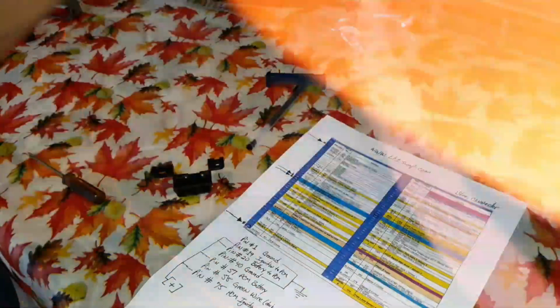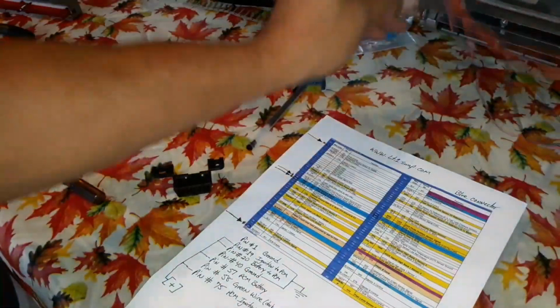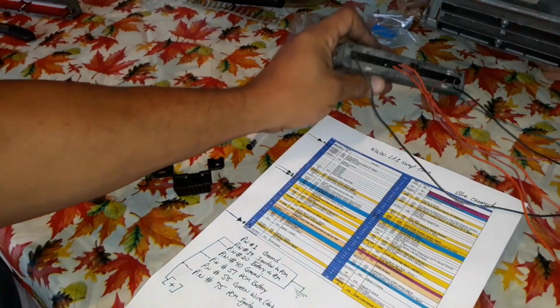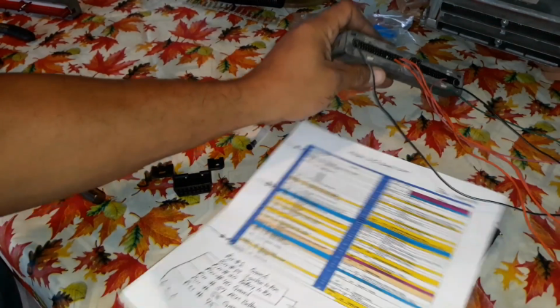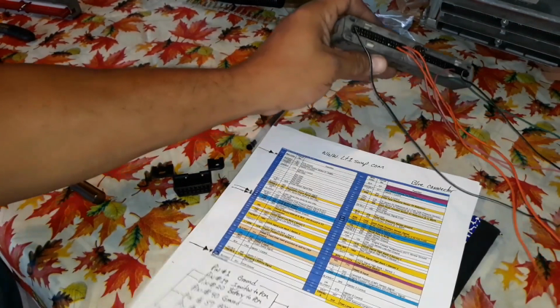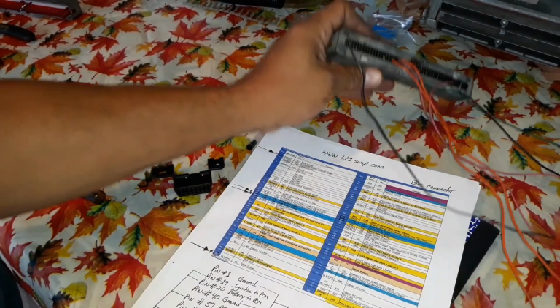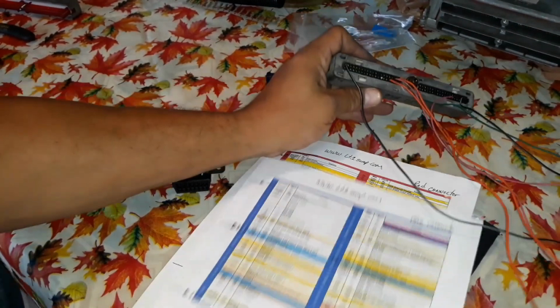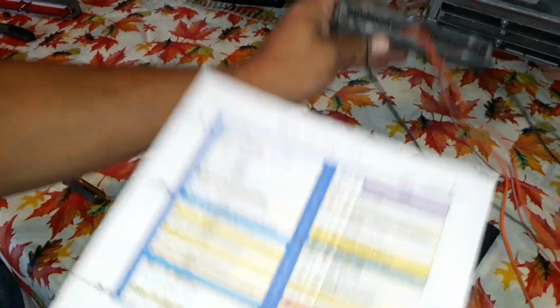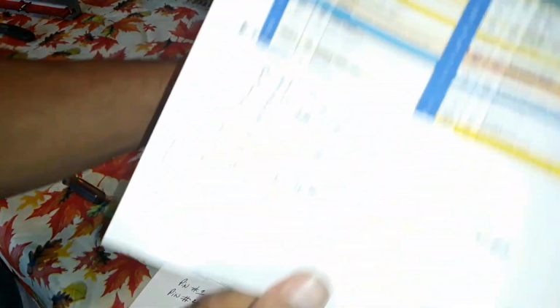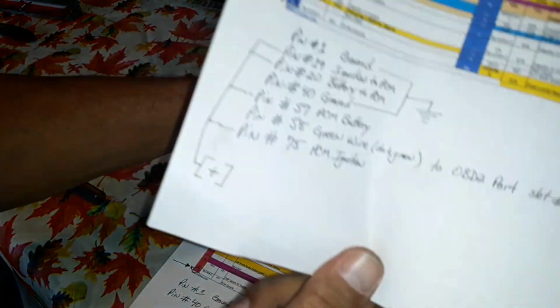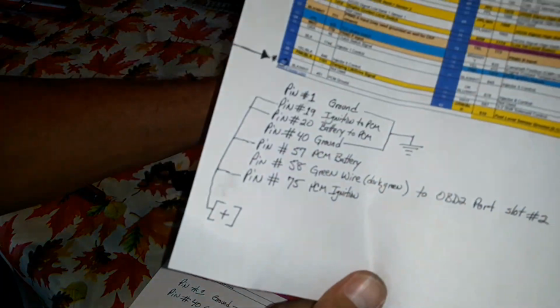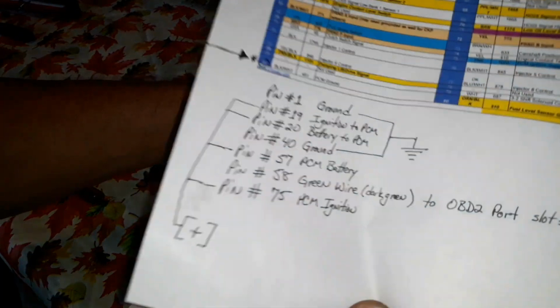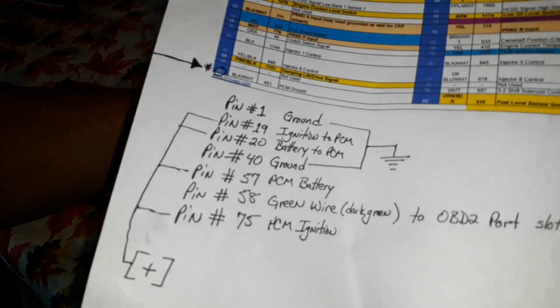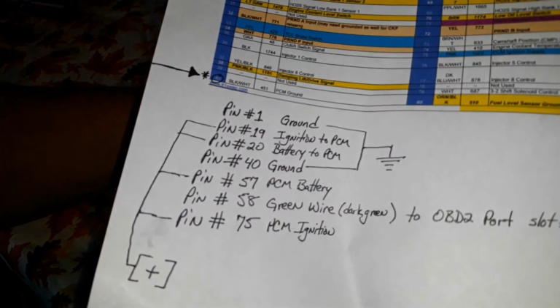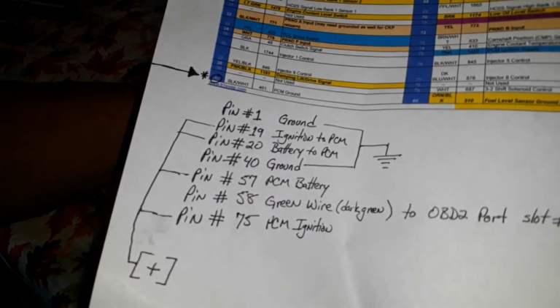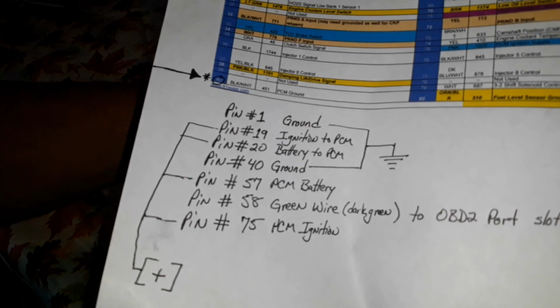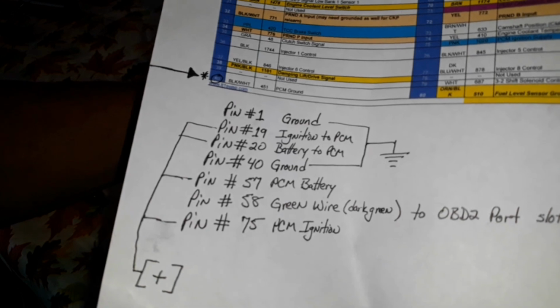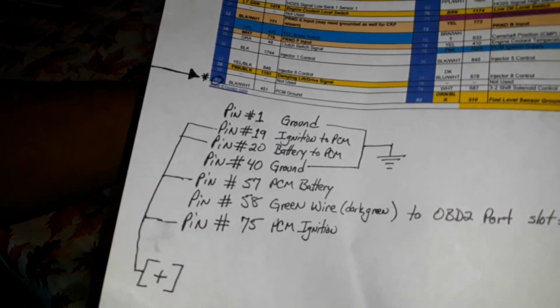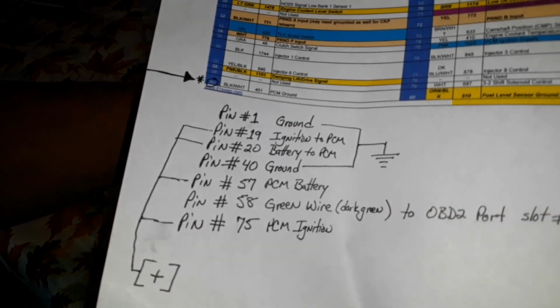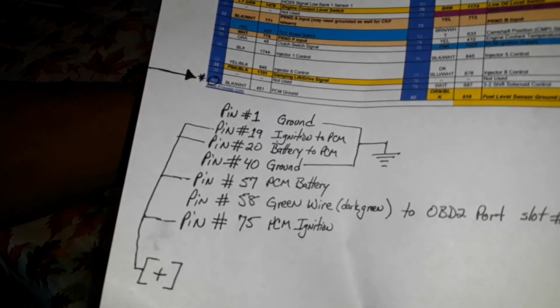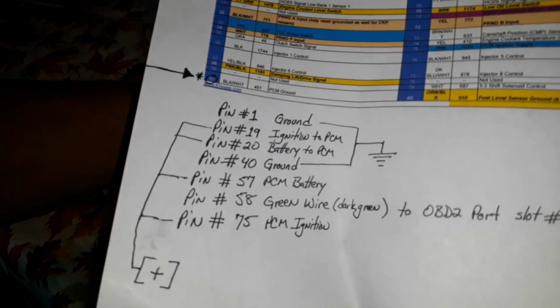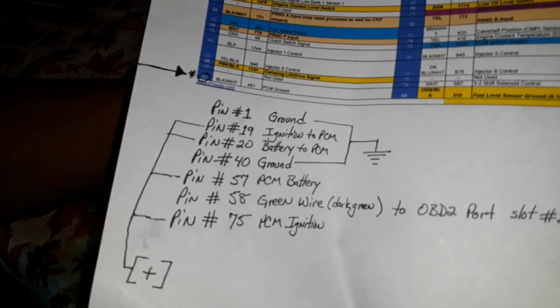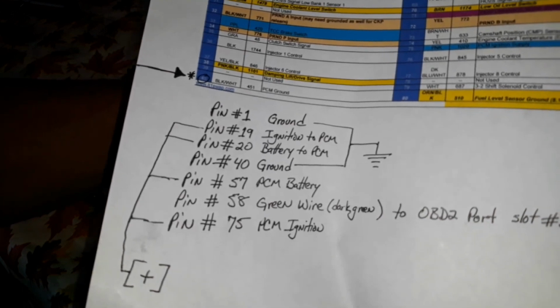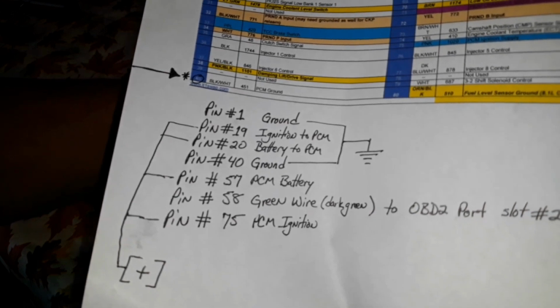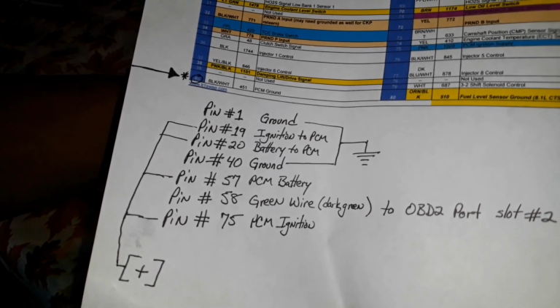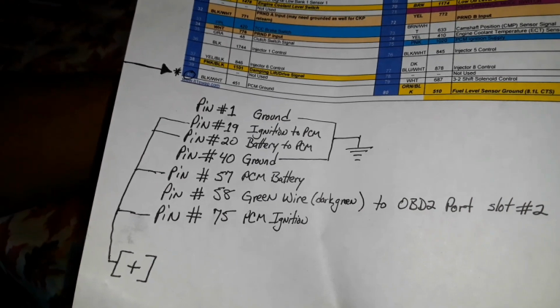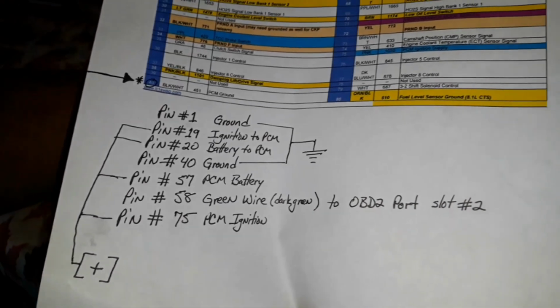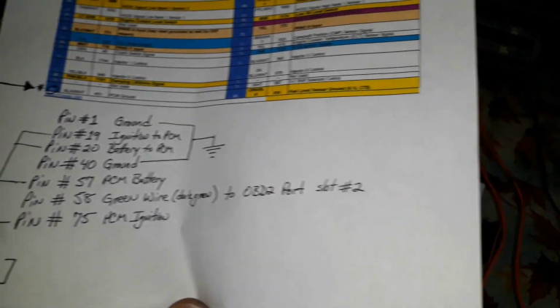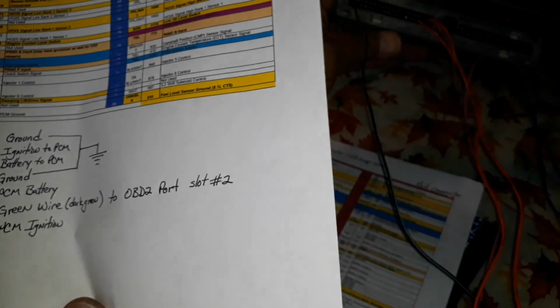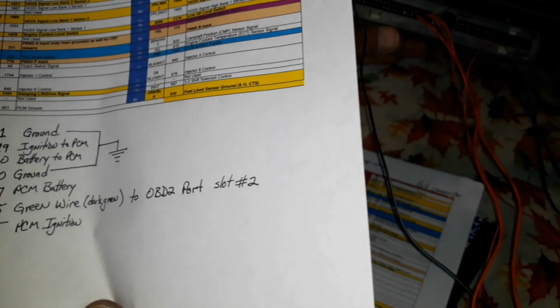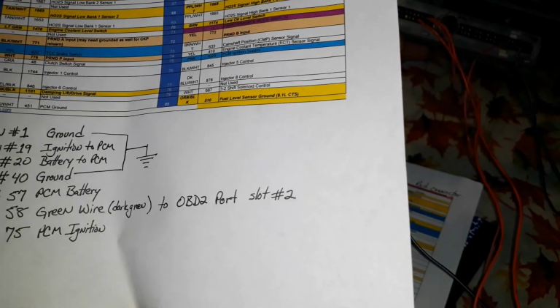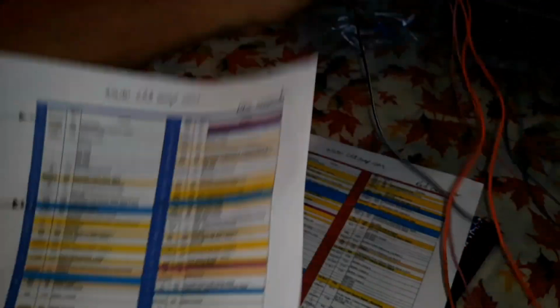According to my paperwork, I should have pin number 1, 19, 20, 40, 57, 58, and 75. The green one, 58, goes to pin 40 of the OBD2 port. So here we go: 1, 19, and 20, then 40, then comes 57, 58, and 75.